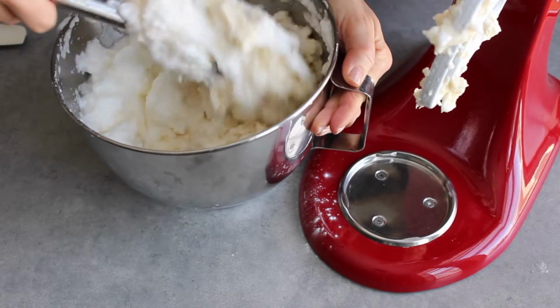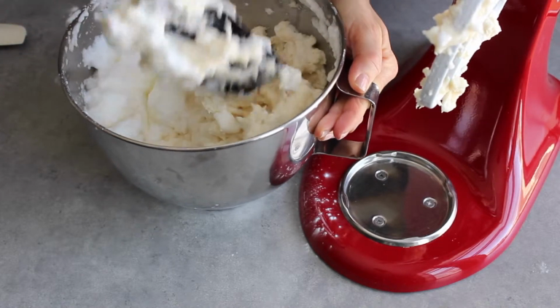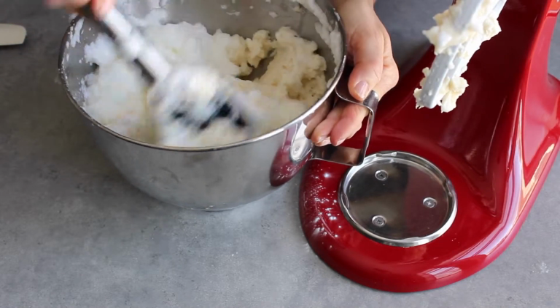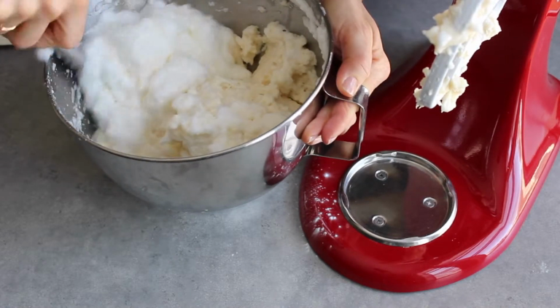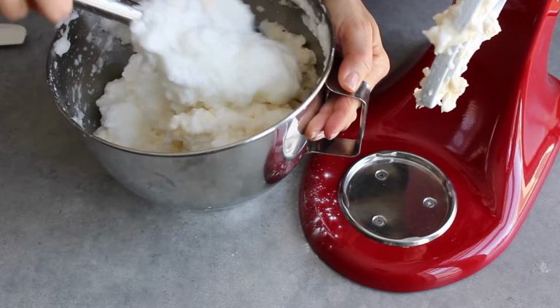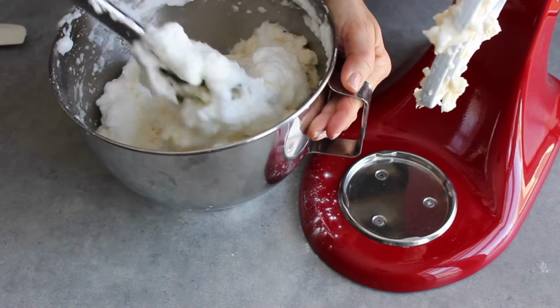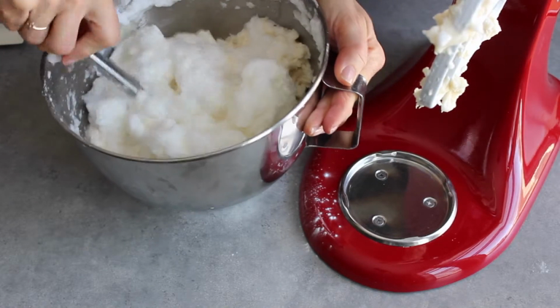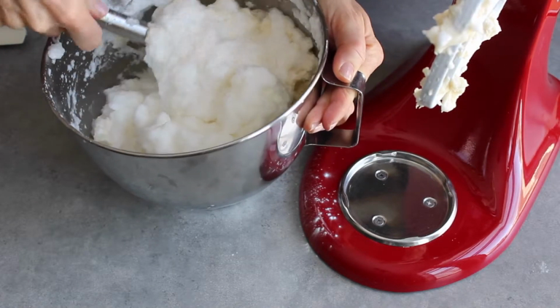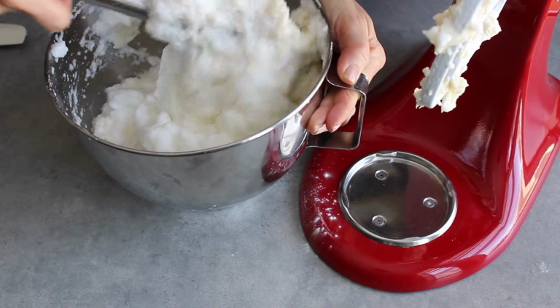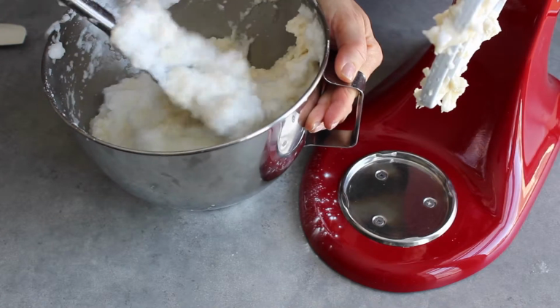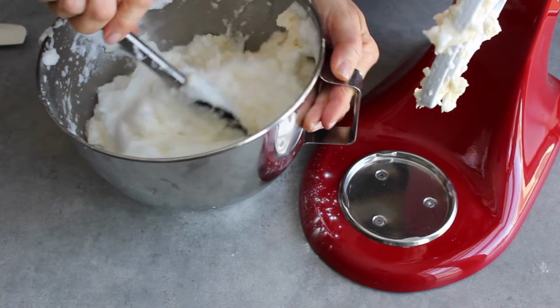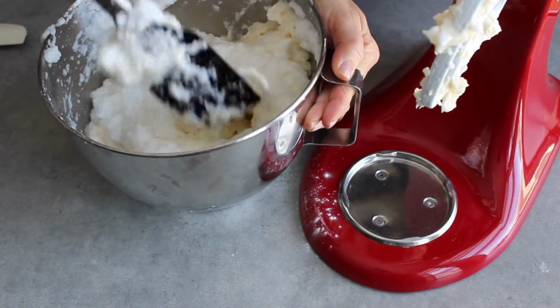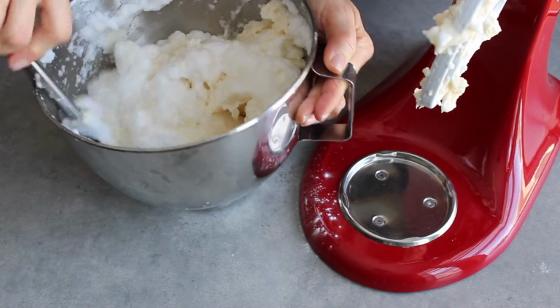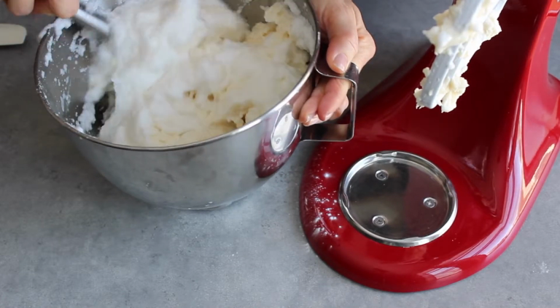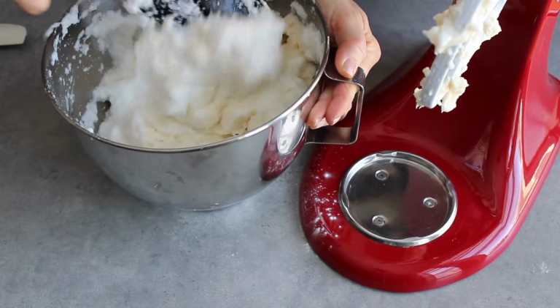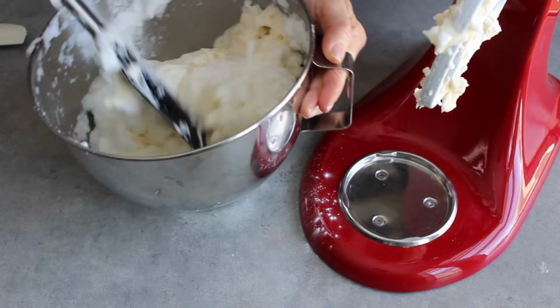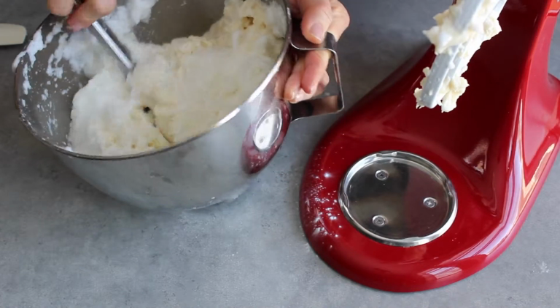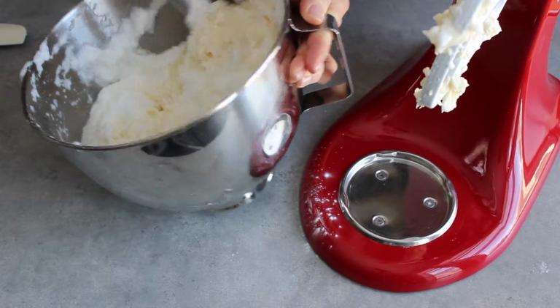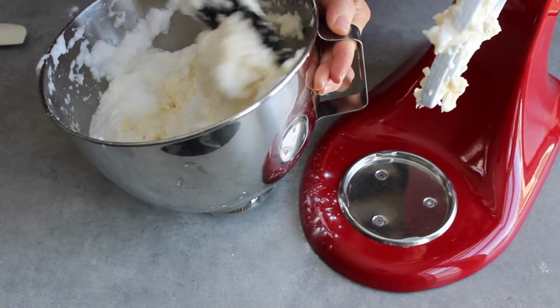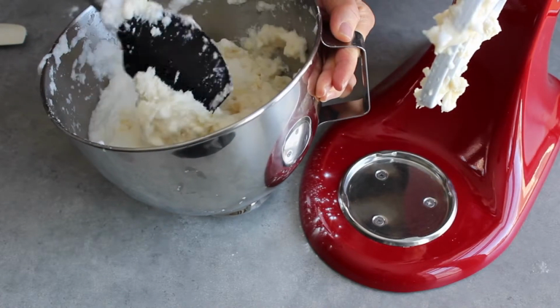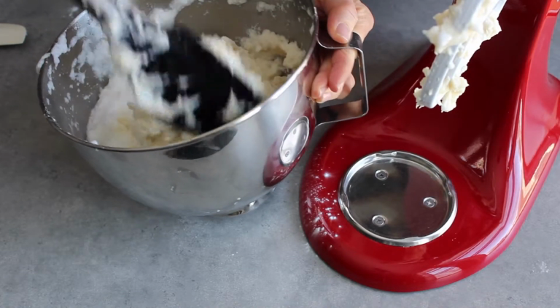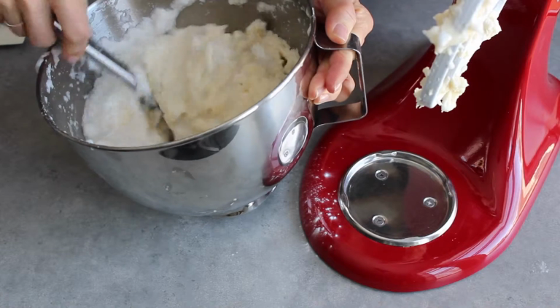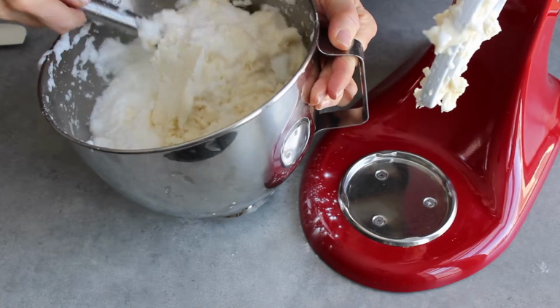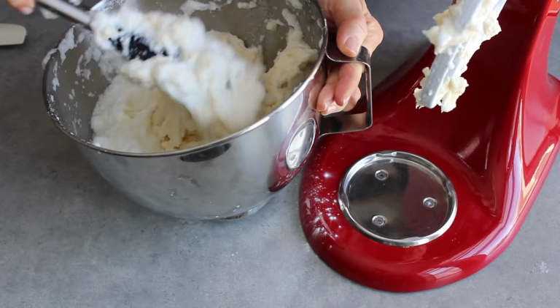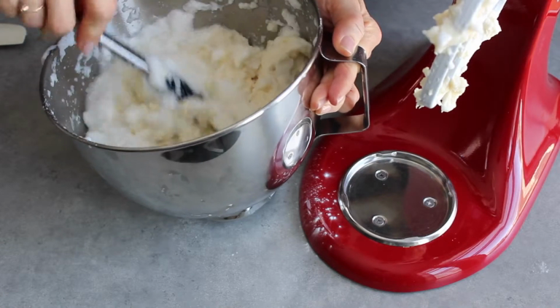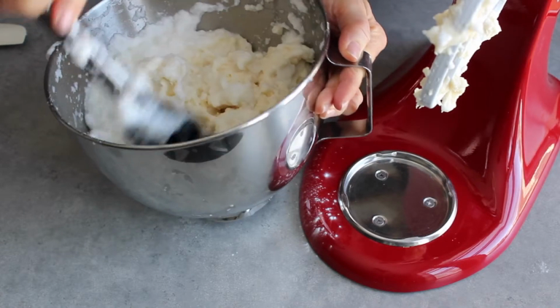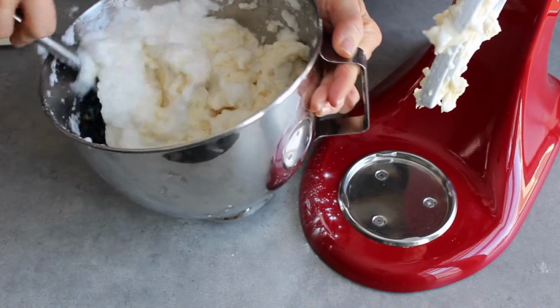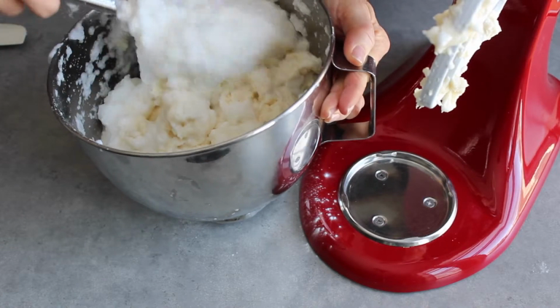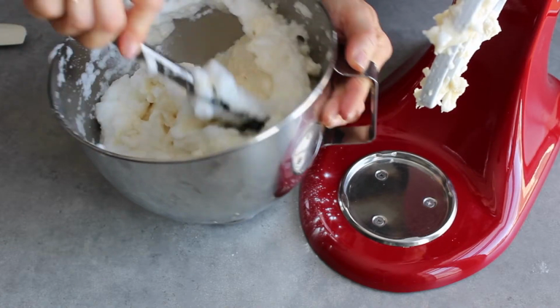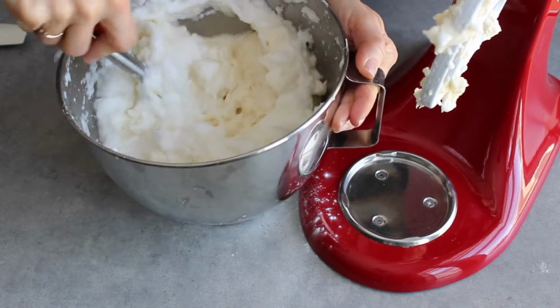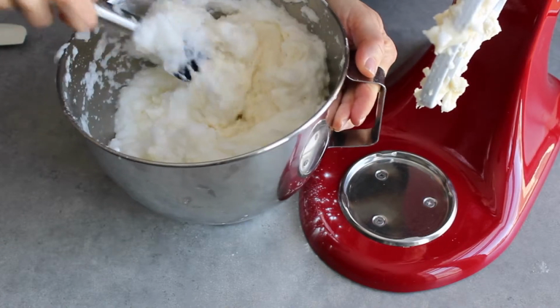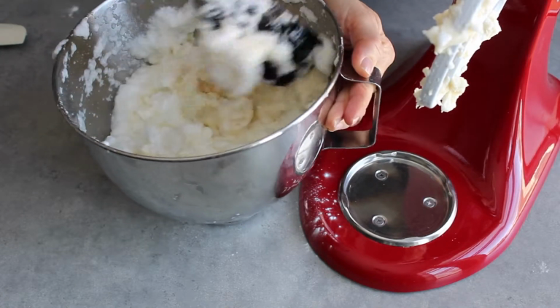I think we're almost there. You just want to find a happy medium between still having some fluff but having it mixed through as evenly as possible.